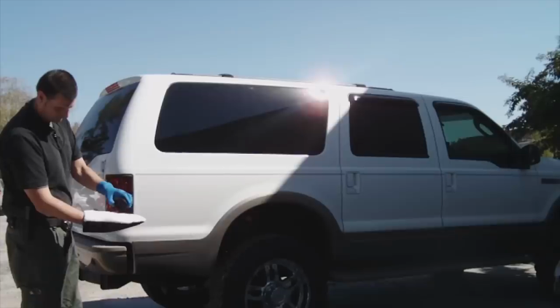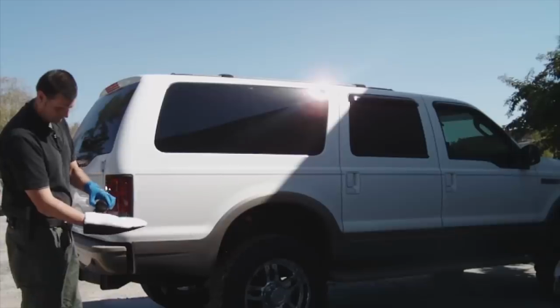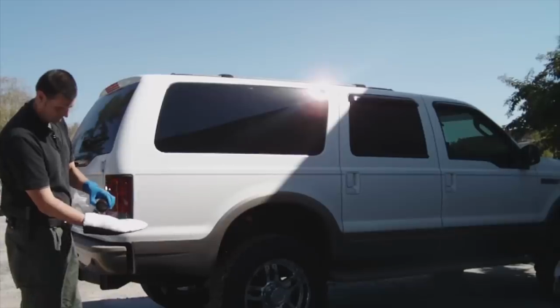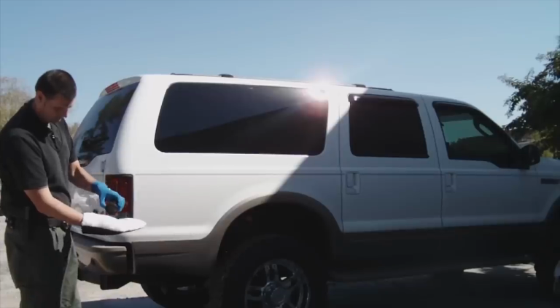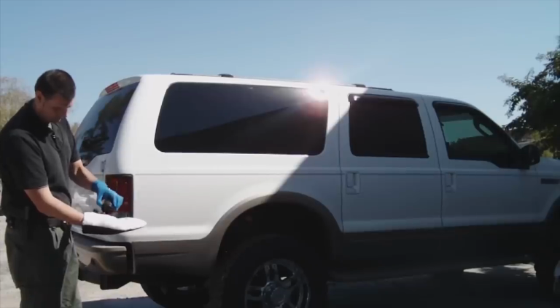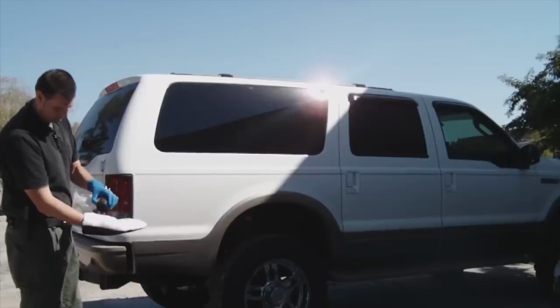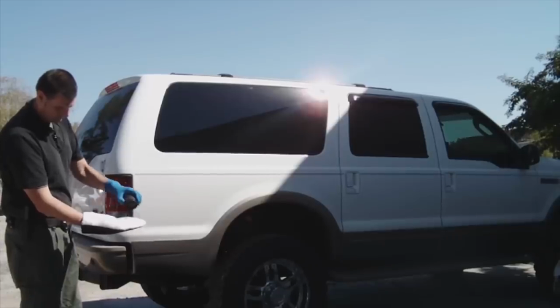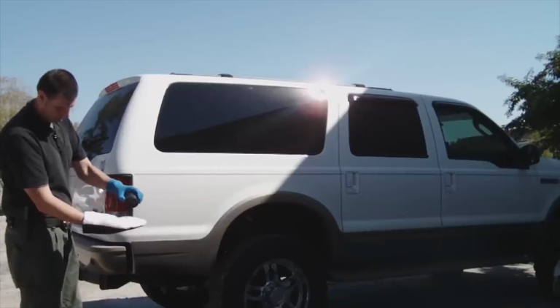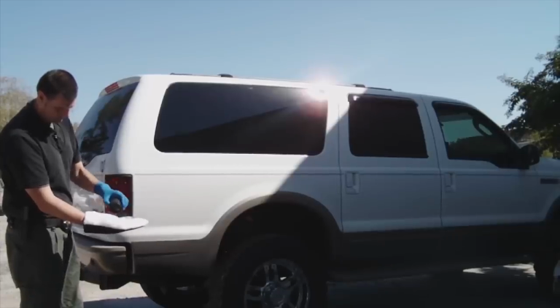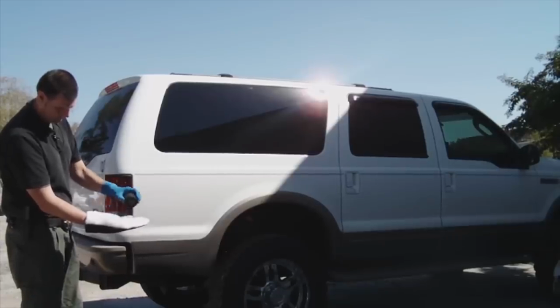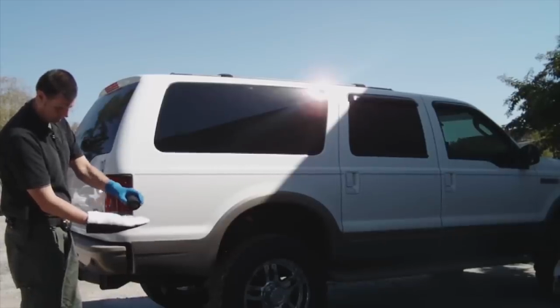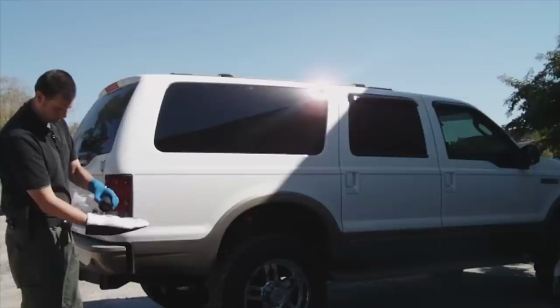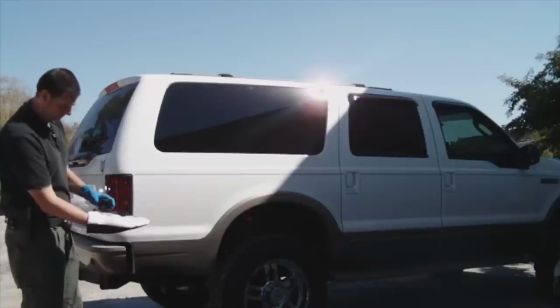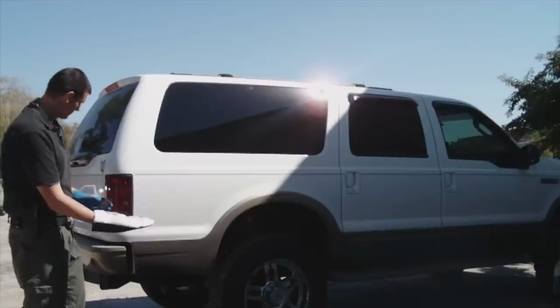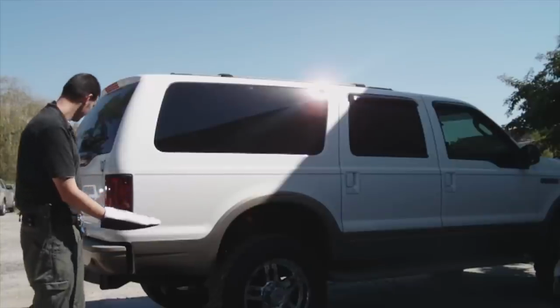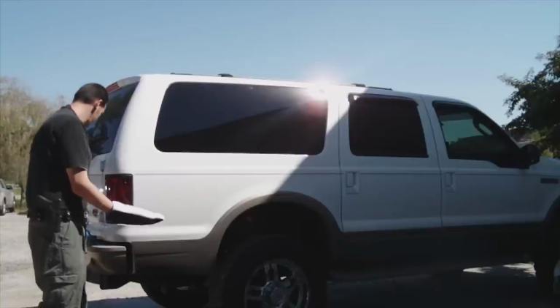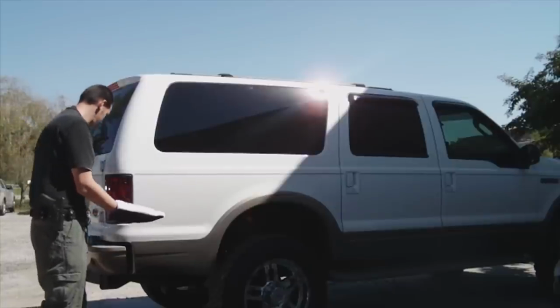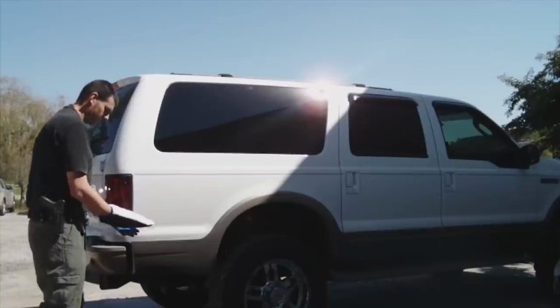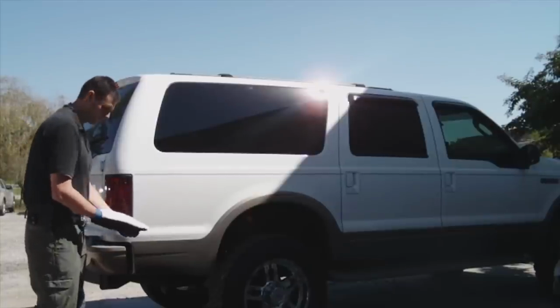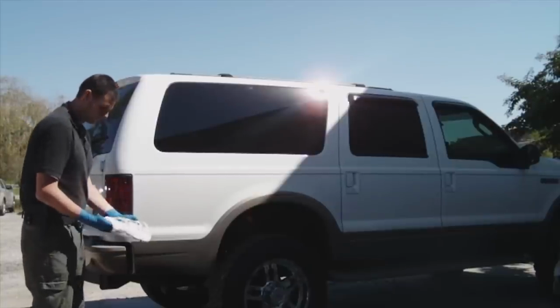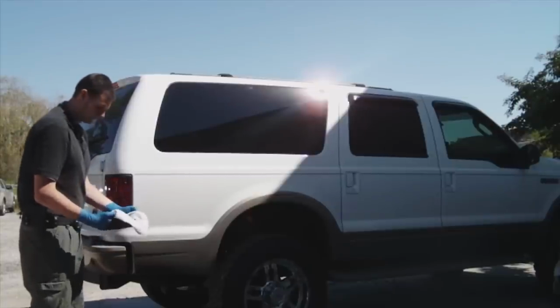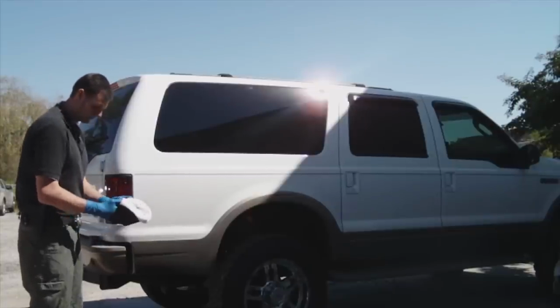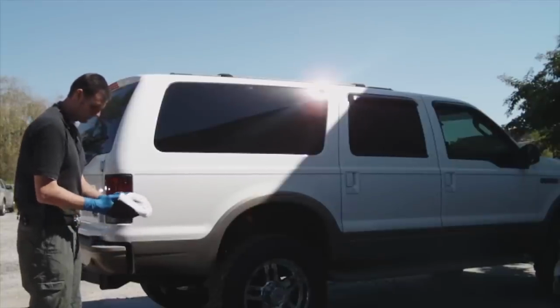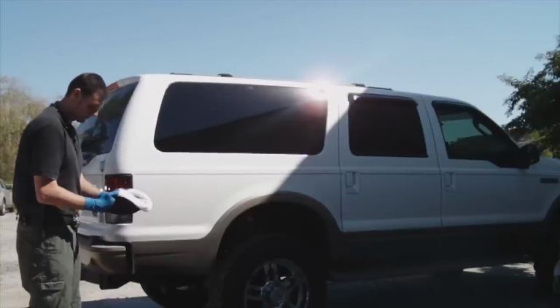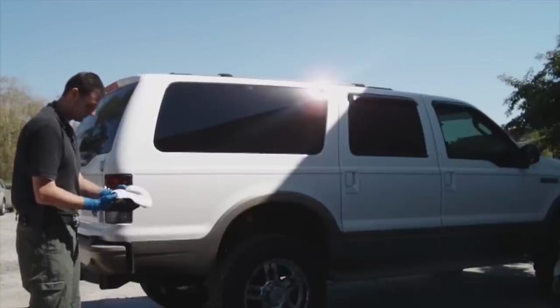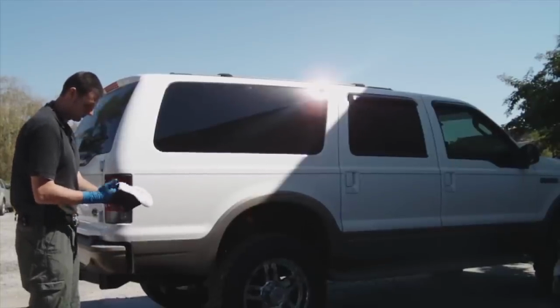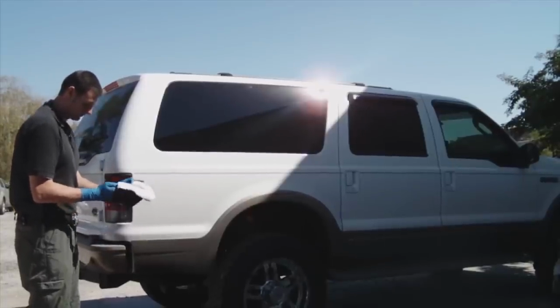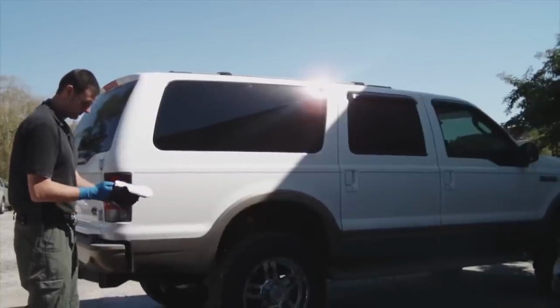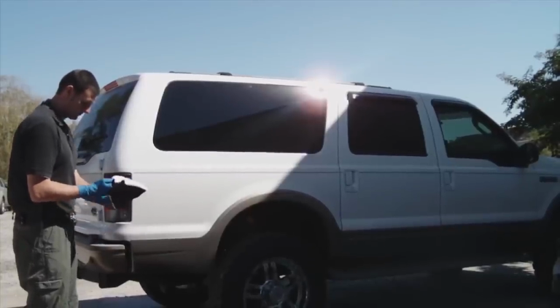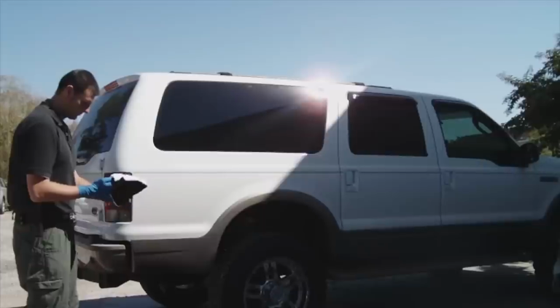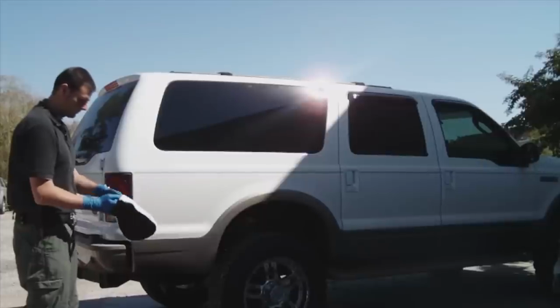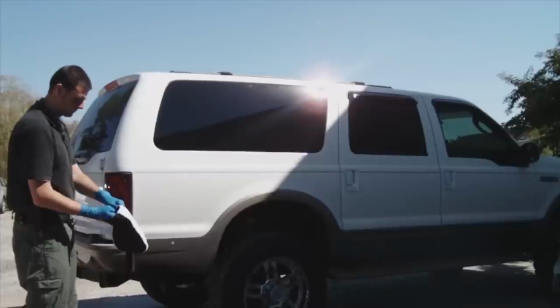To use the SwiftLift mitt, simply shake fingerprint powder onto the white side of the mitt. Pat the SwiftLift together to distribute the powder evenly.